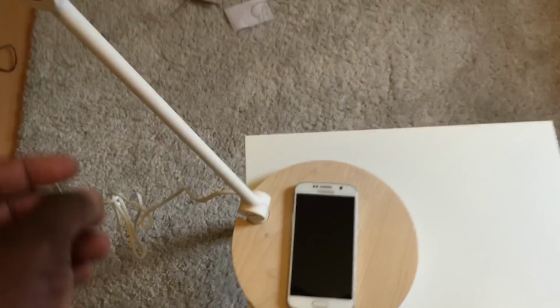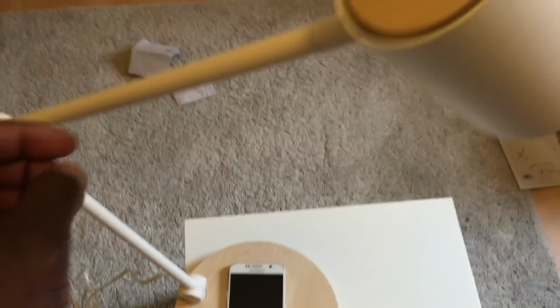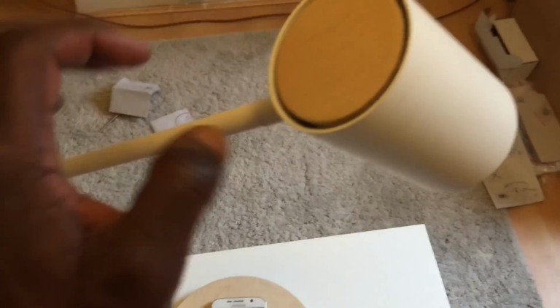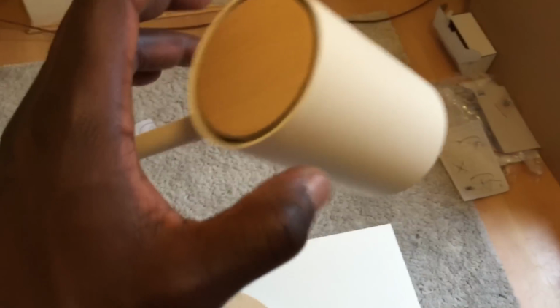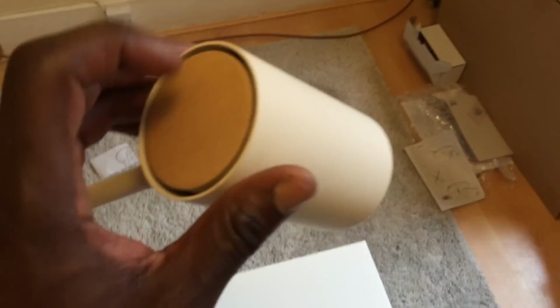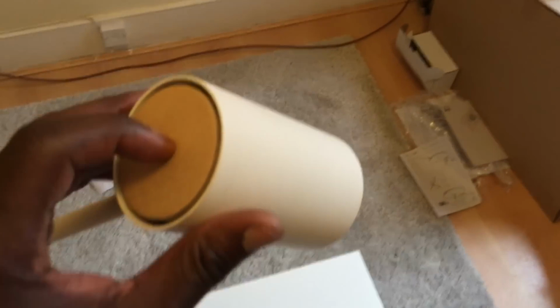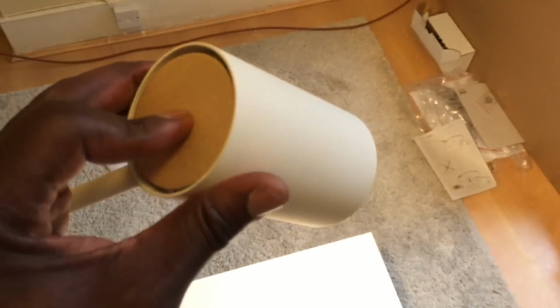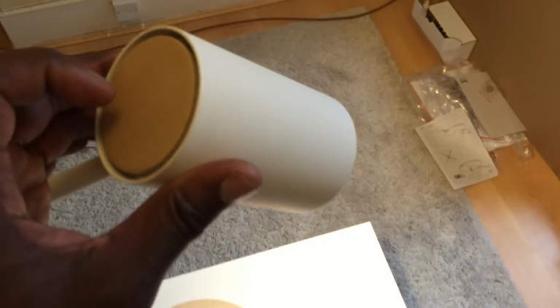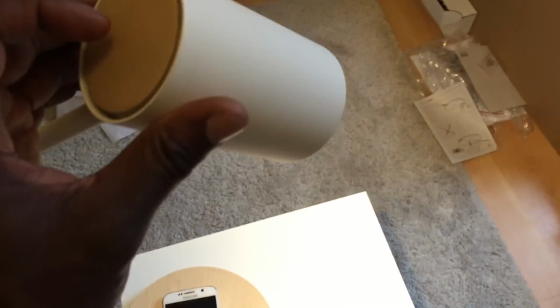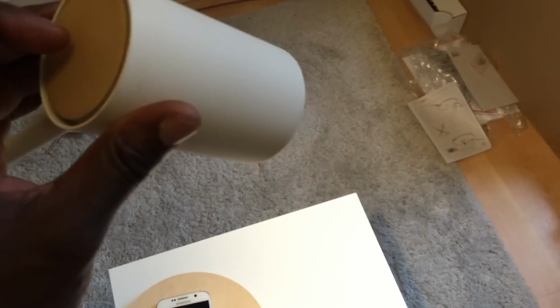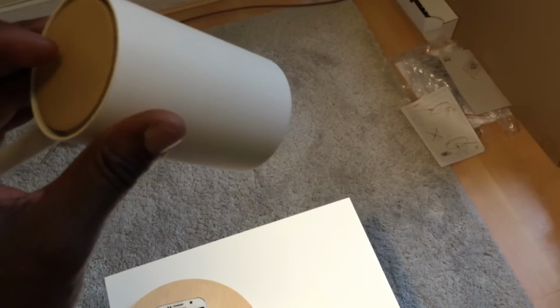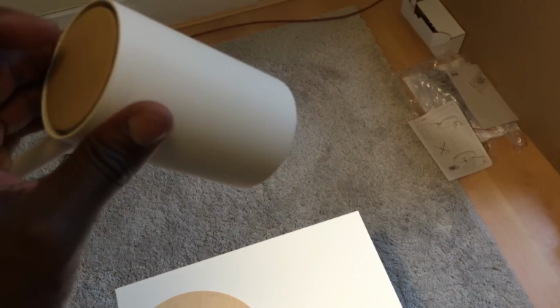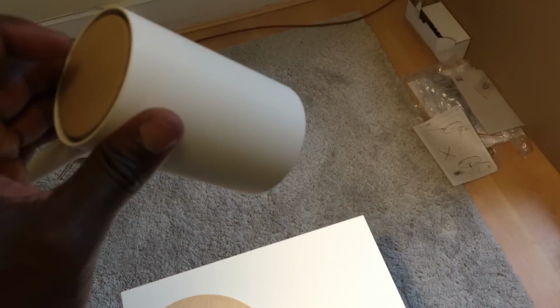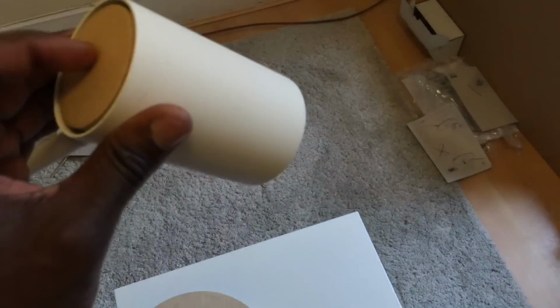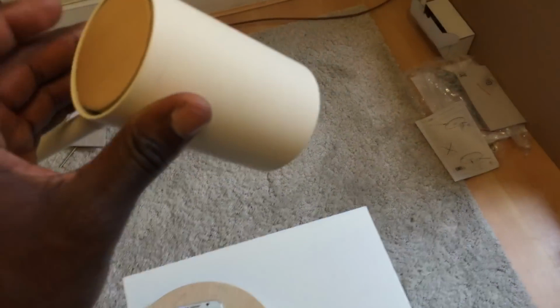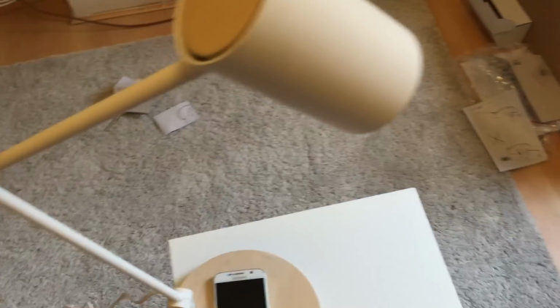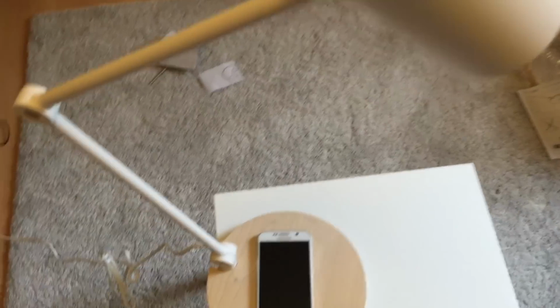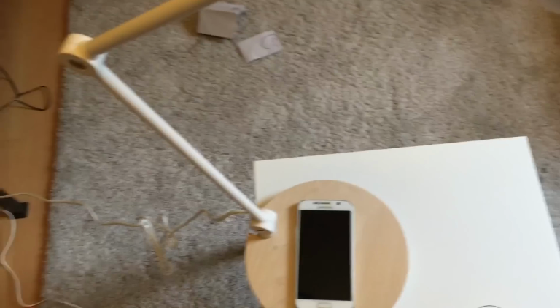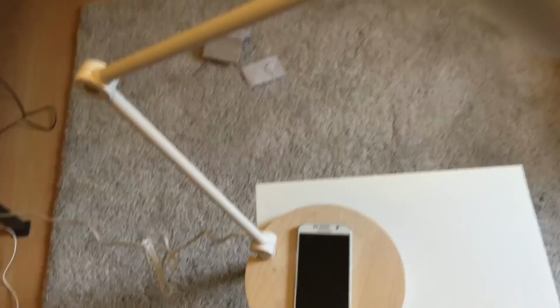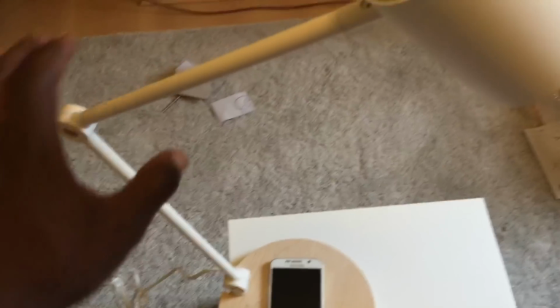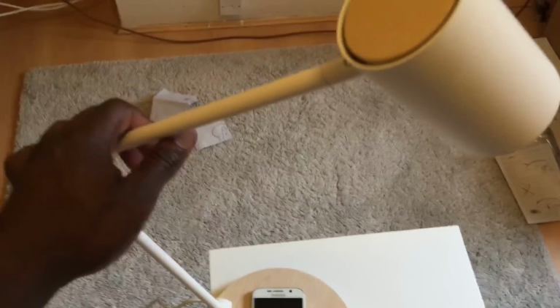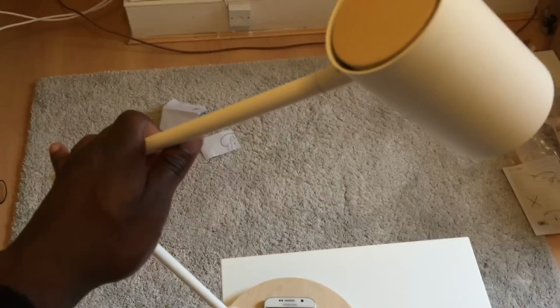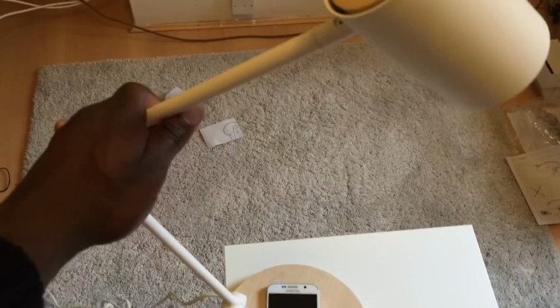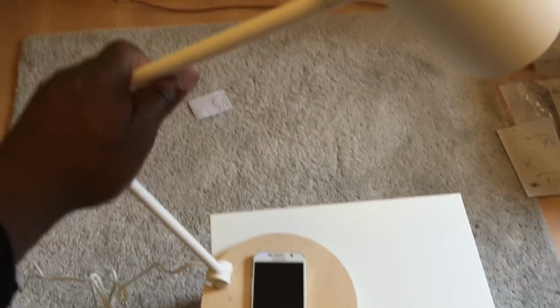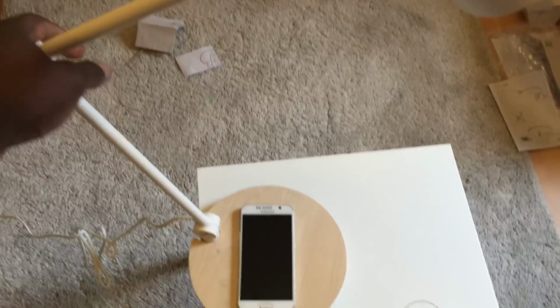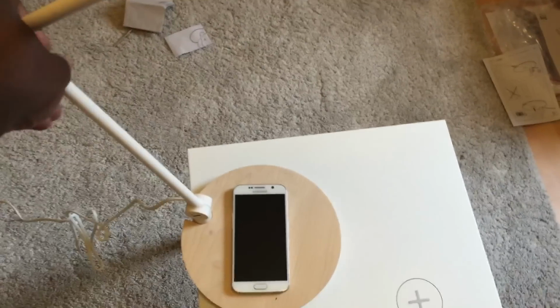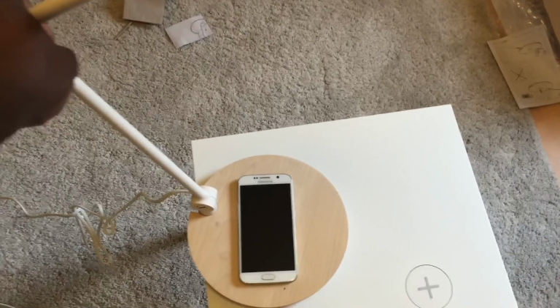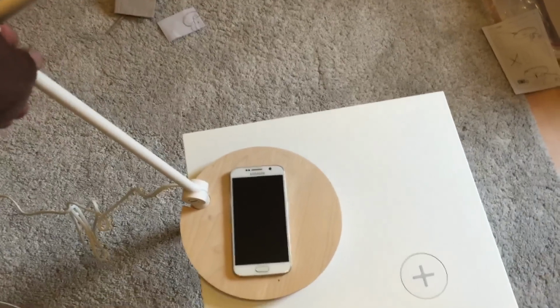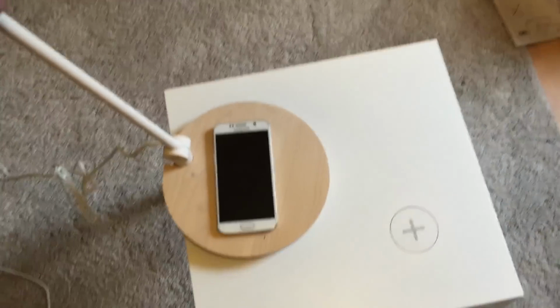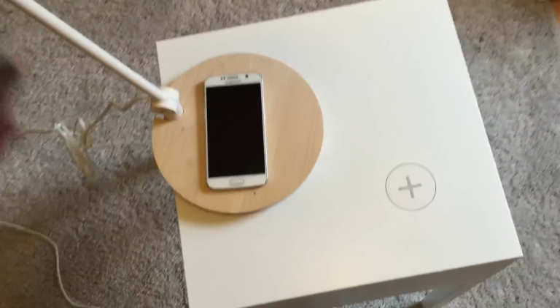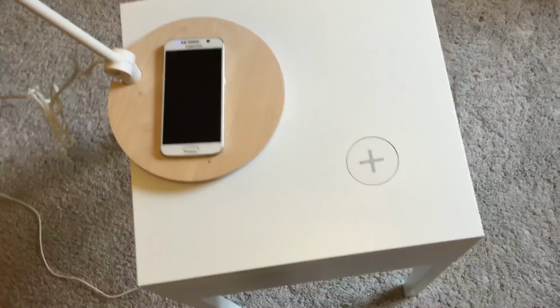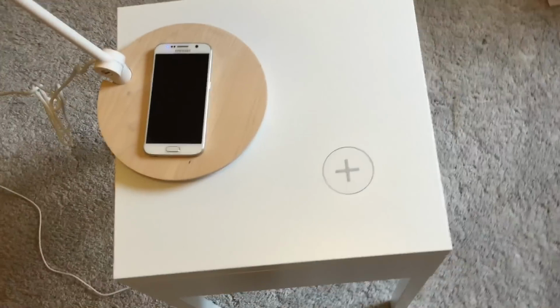This is a lamp as well, and all you have to do is push this in and that activates the lamp; push it back in and that deactivates it. You can move this arm as you wish, which is quite flexible.